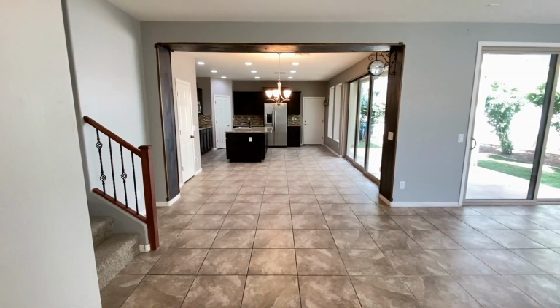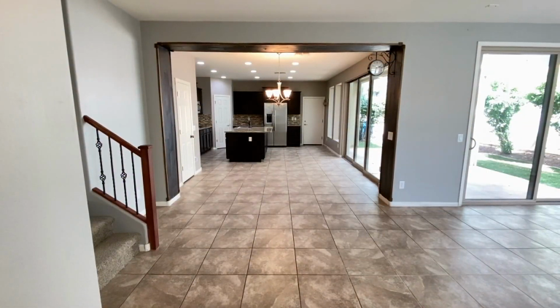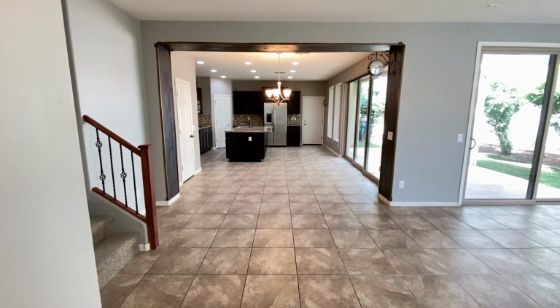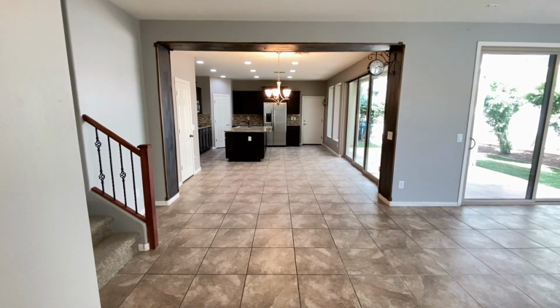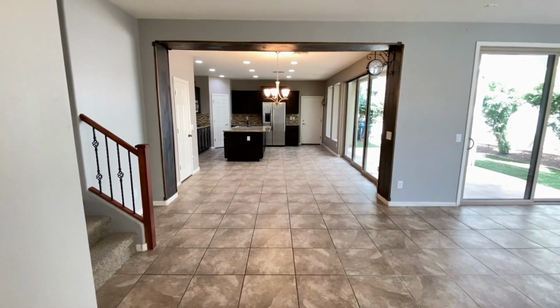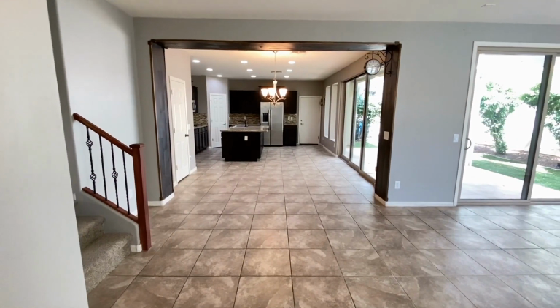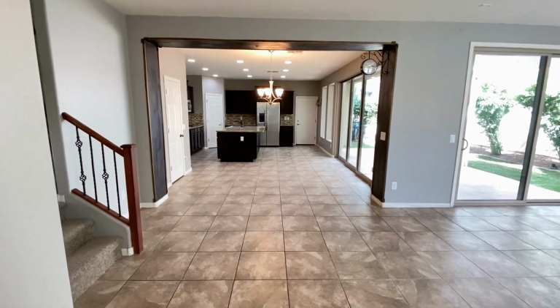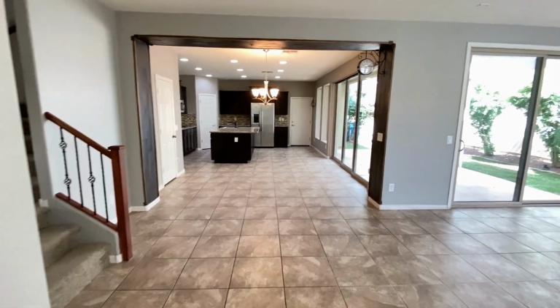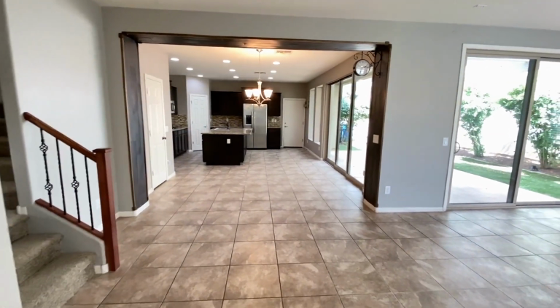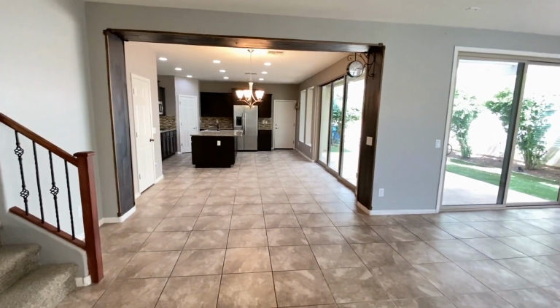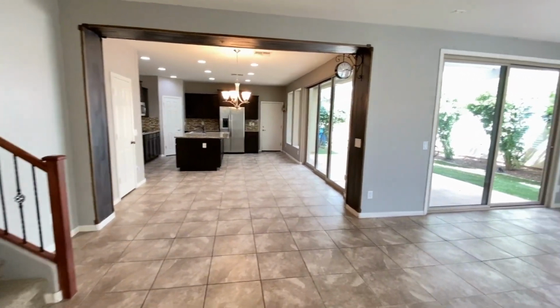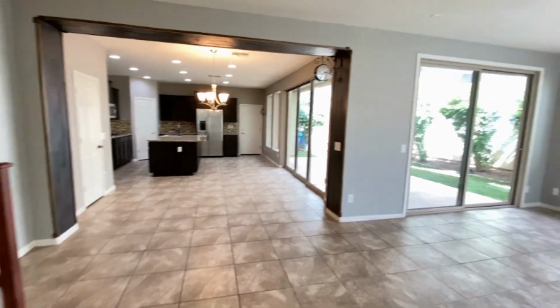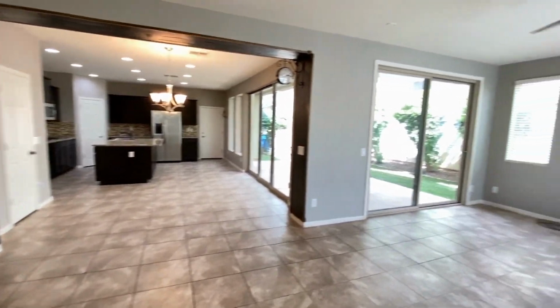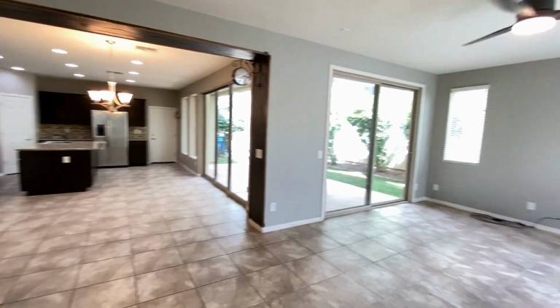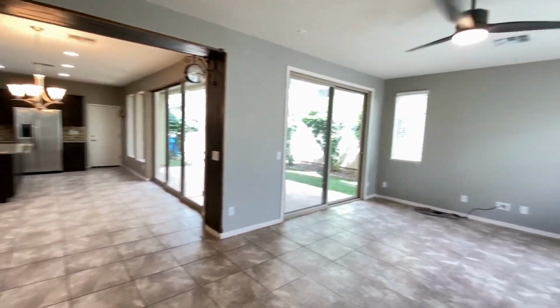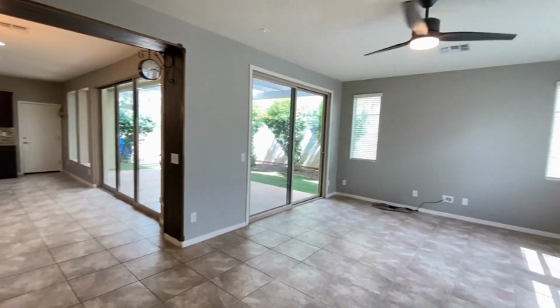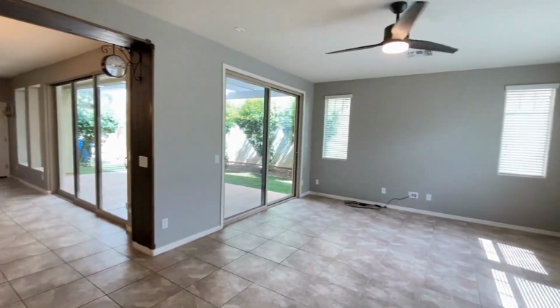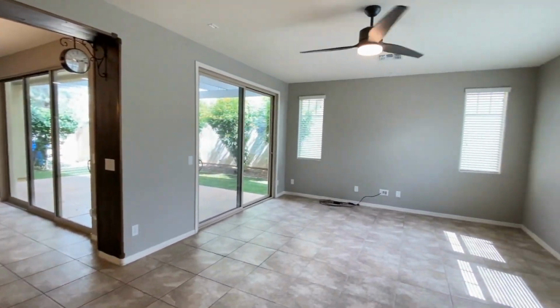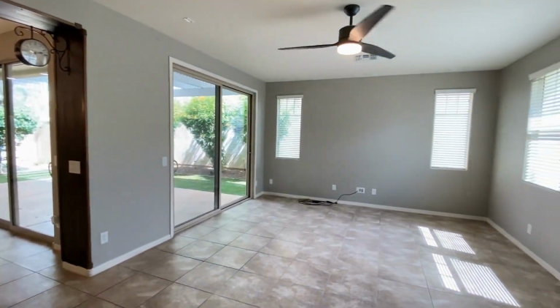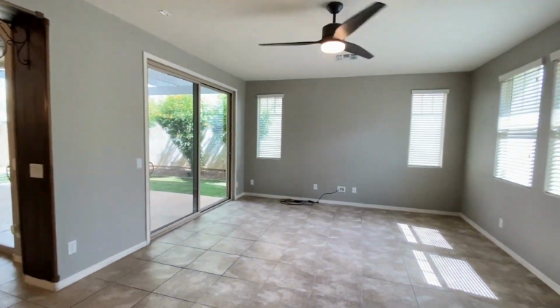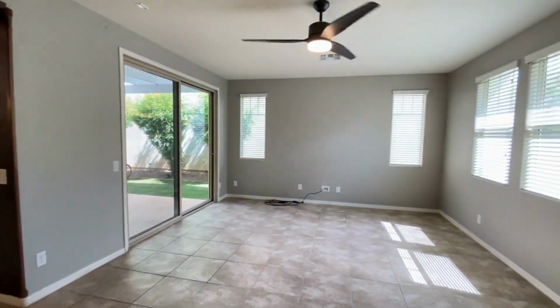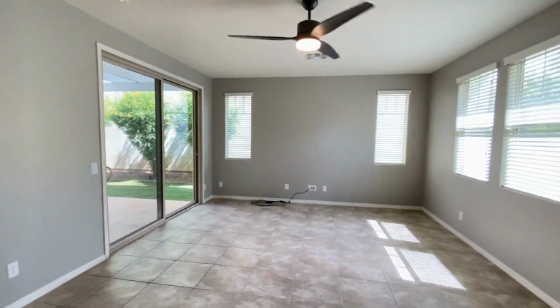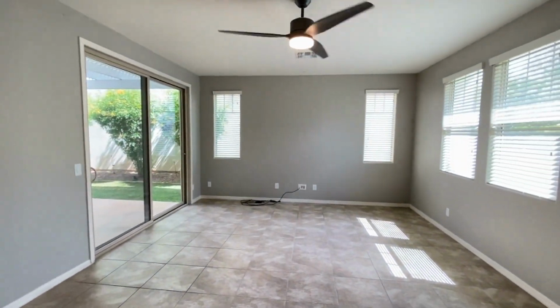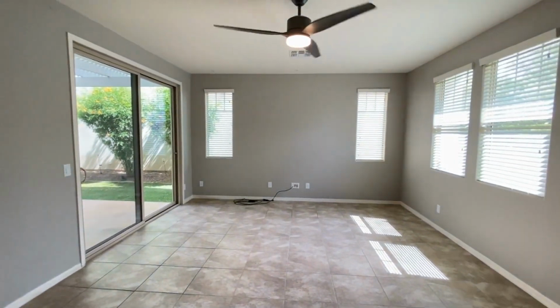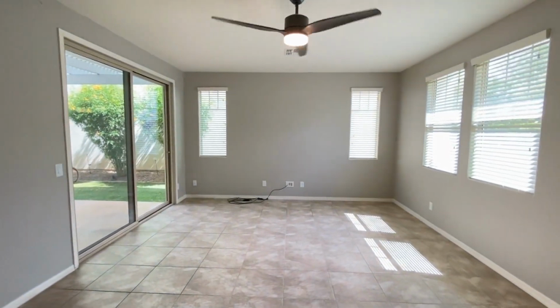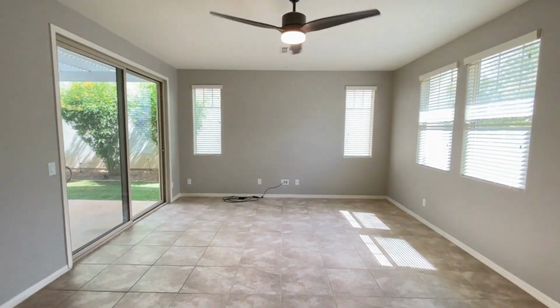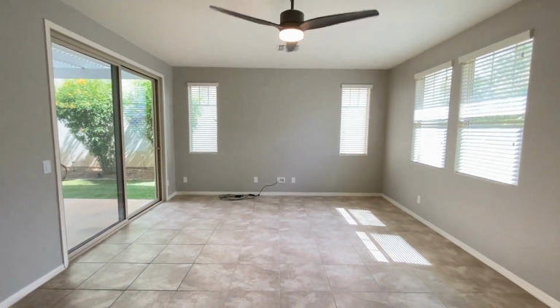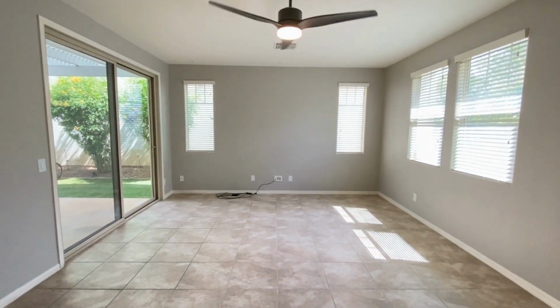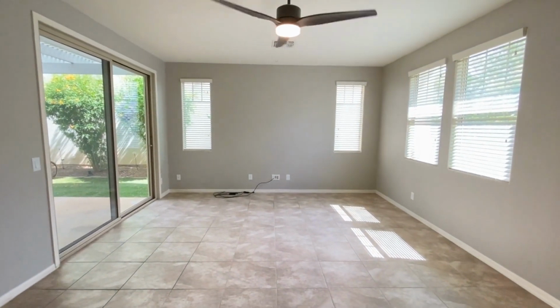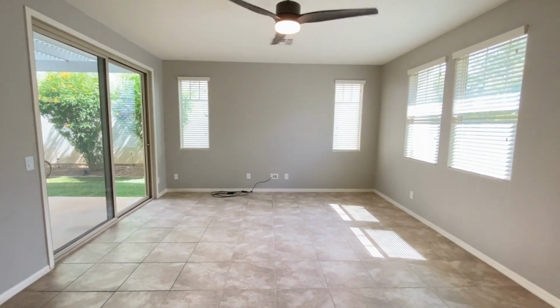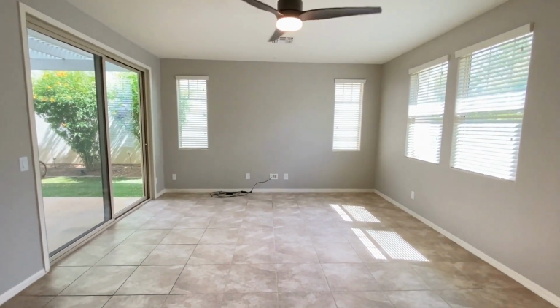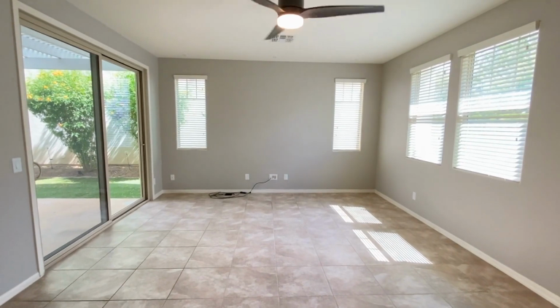Here we are in the entryway — beautiful tile floor, great paint, plenty of natural light, and a ceiling fan.